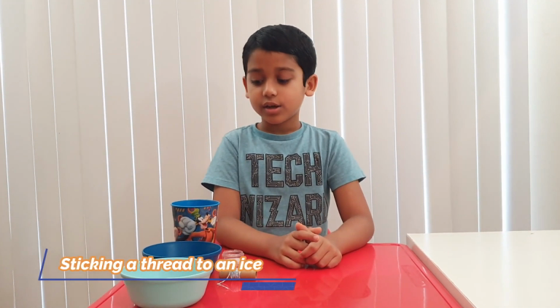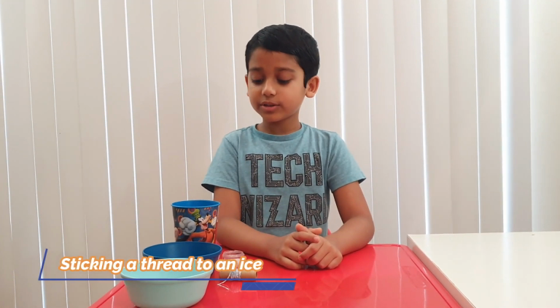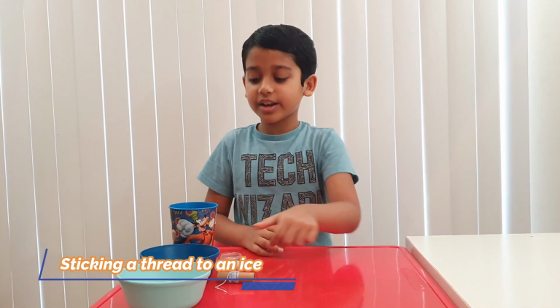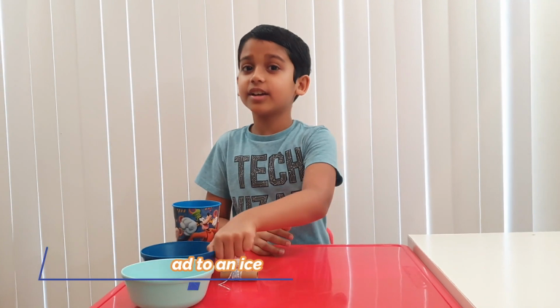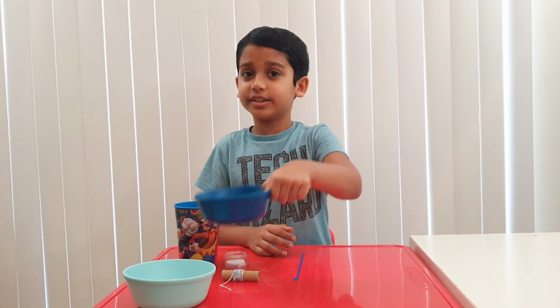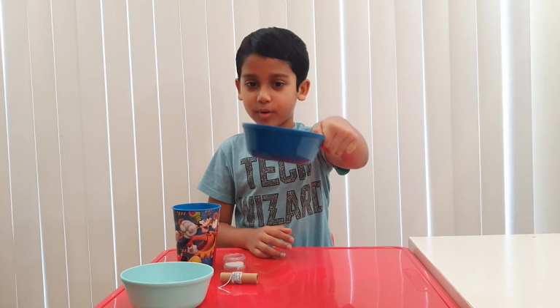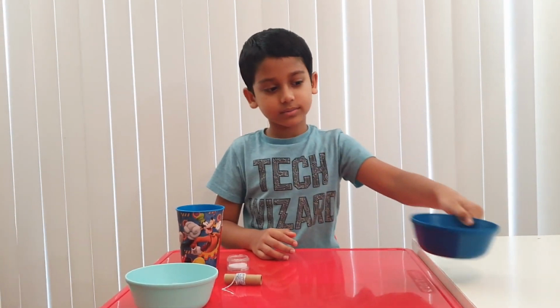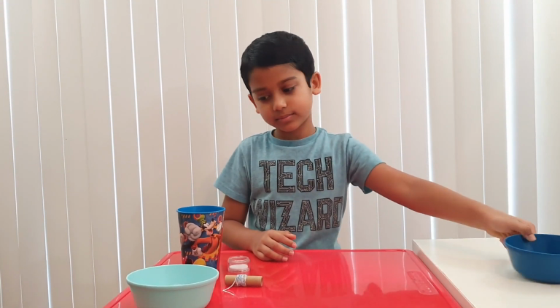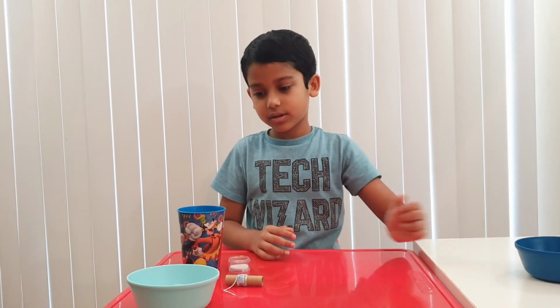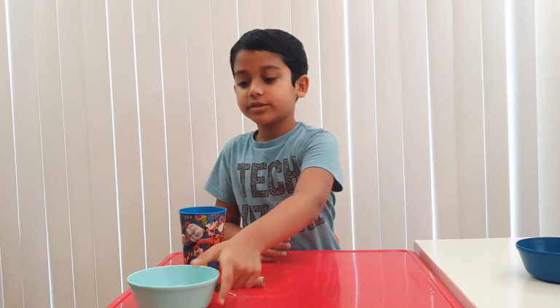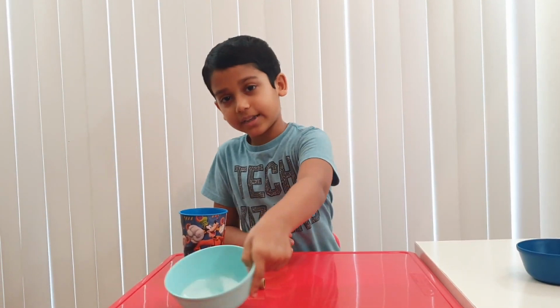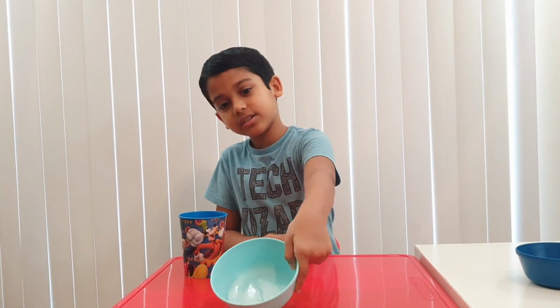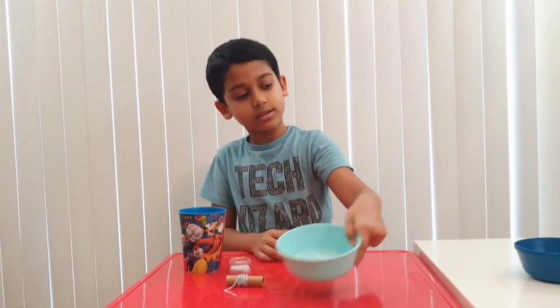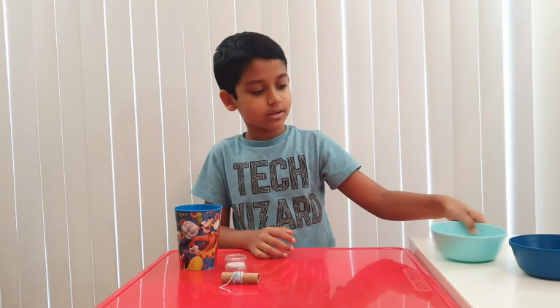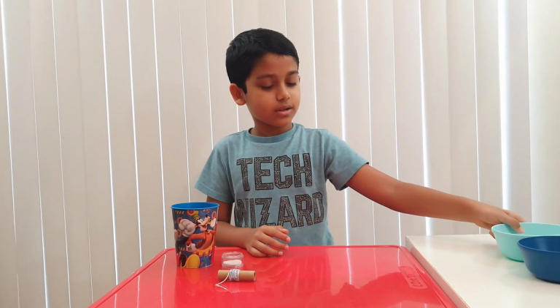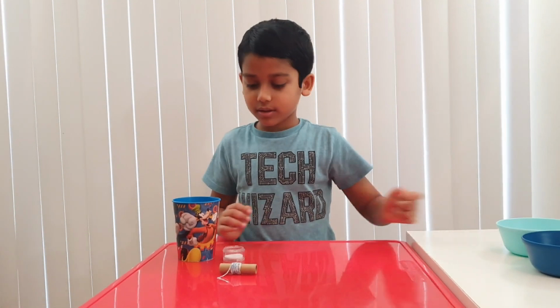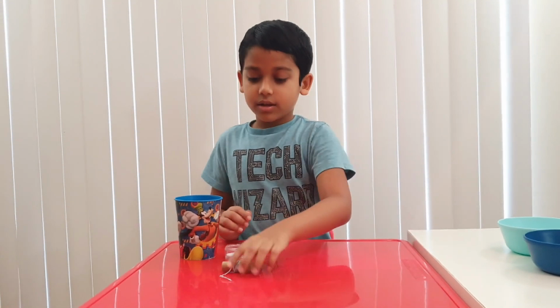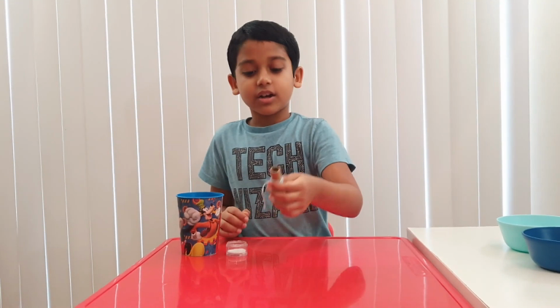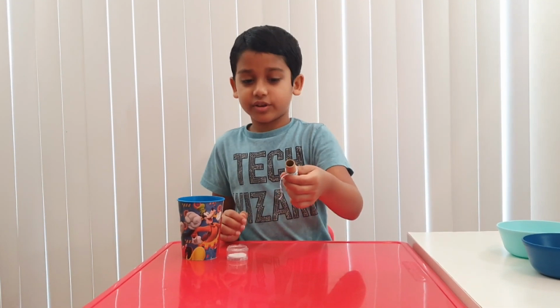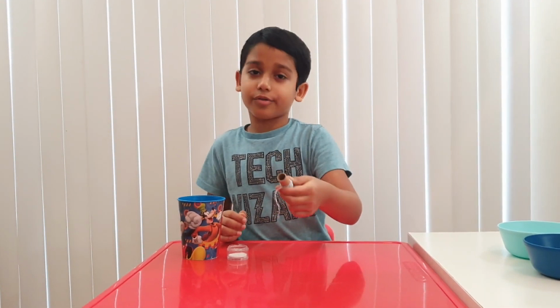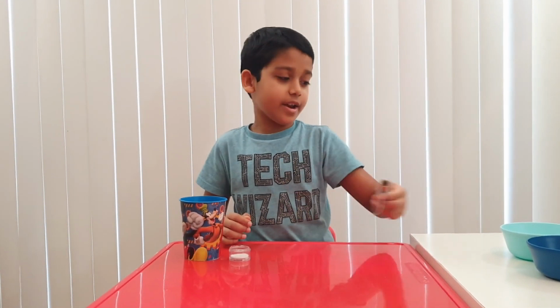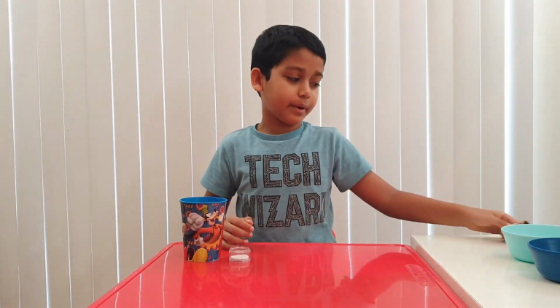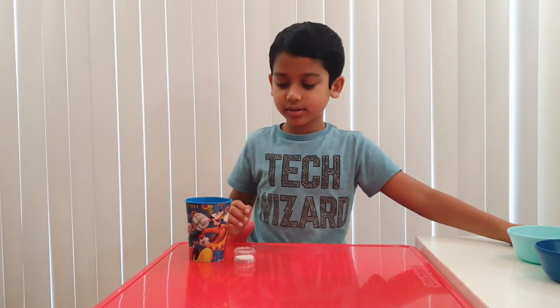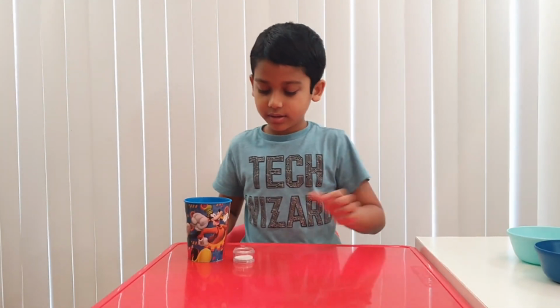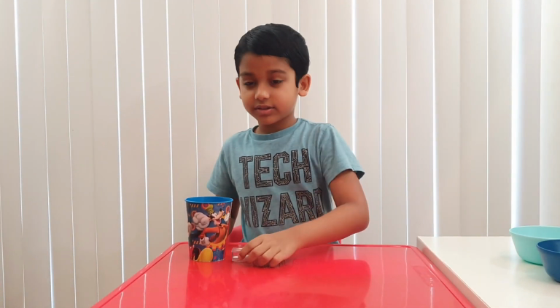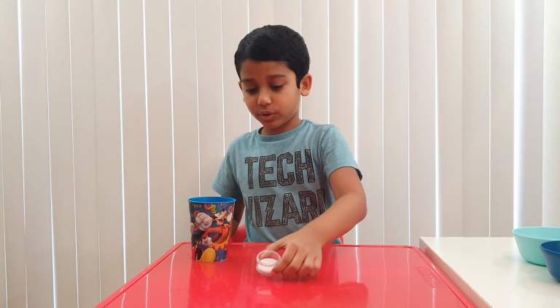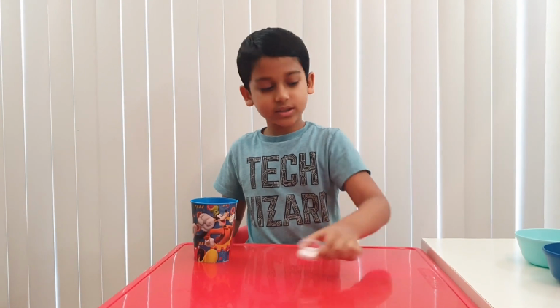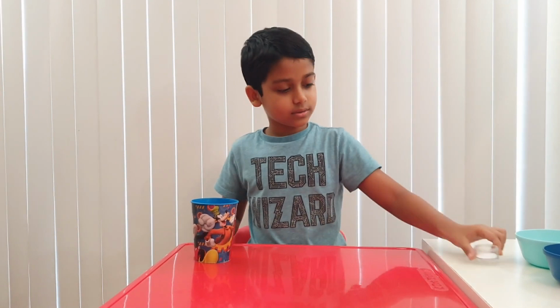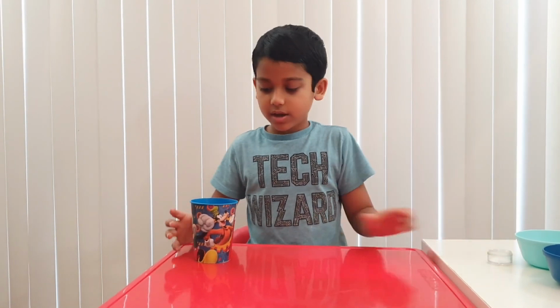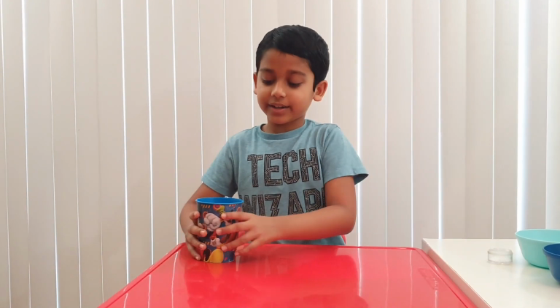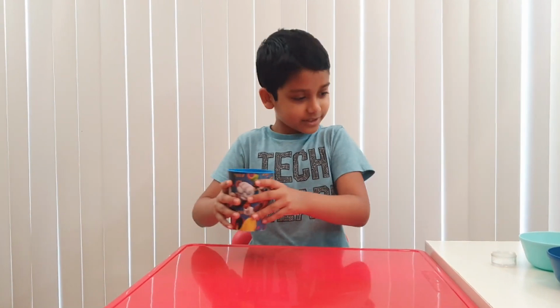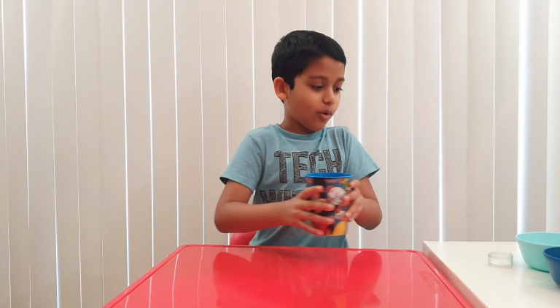So what you're going to need is an empty bowl, some ice, a string or a thread, some salt, and a glass of water.